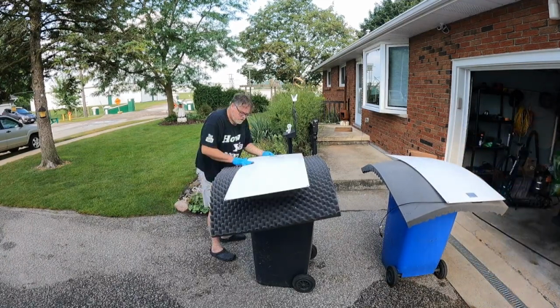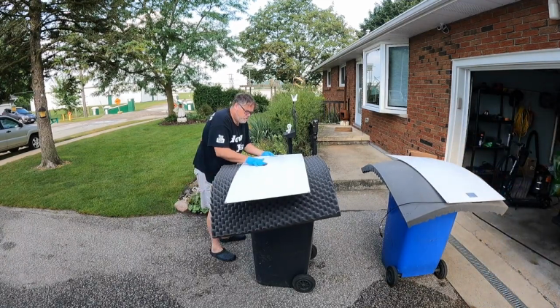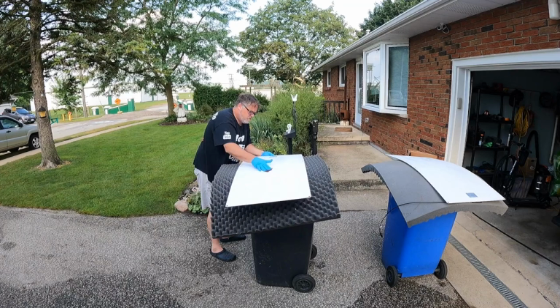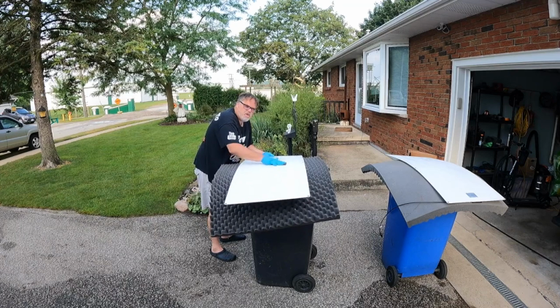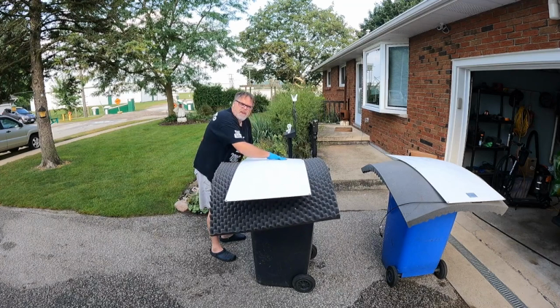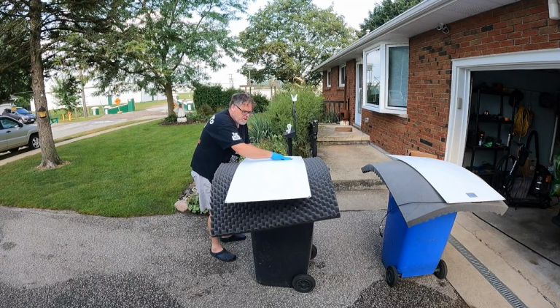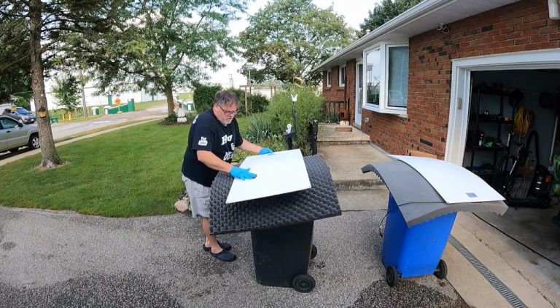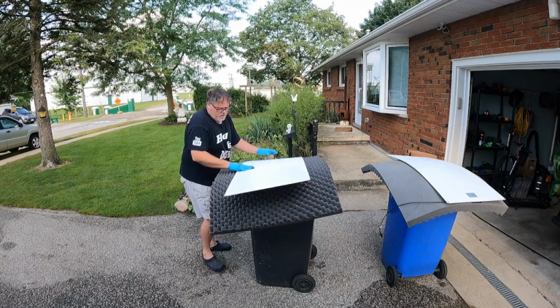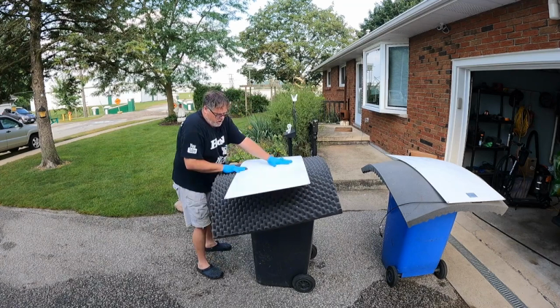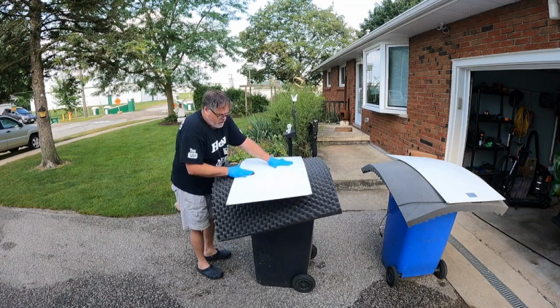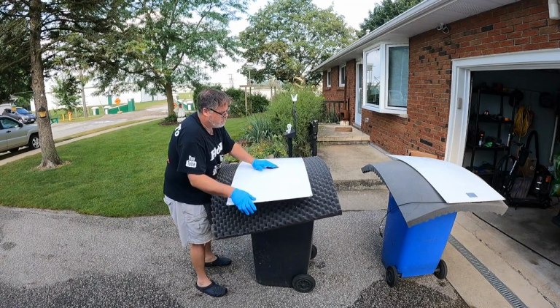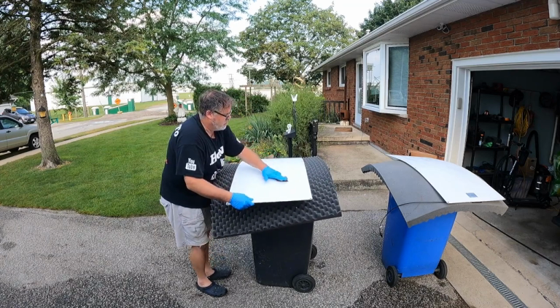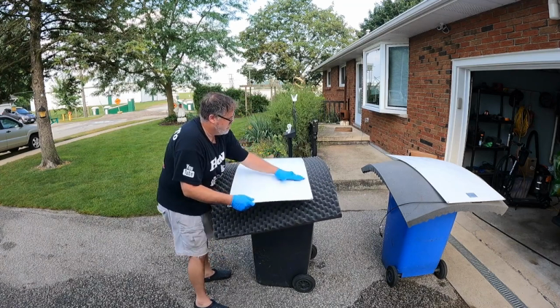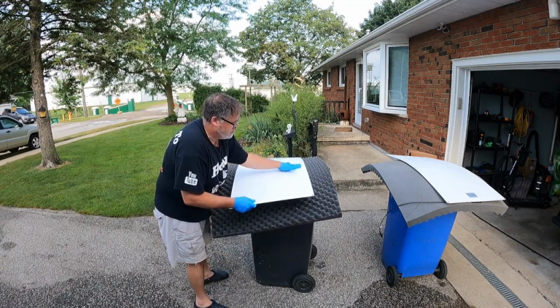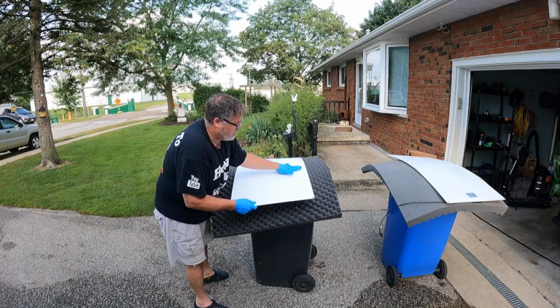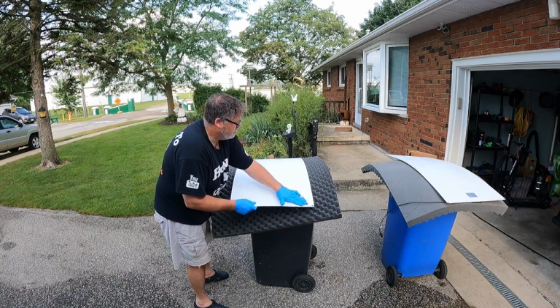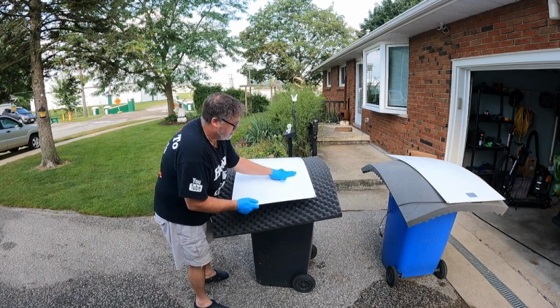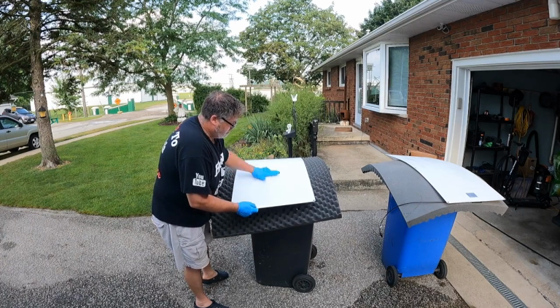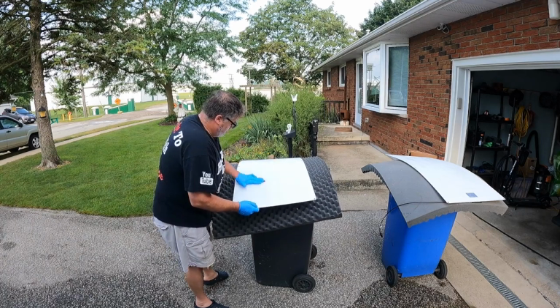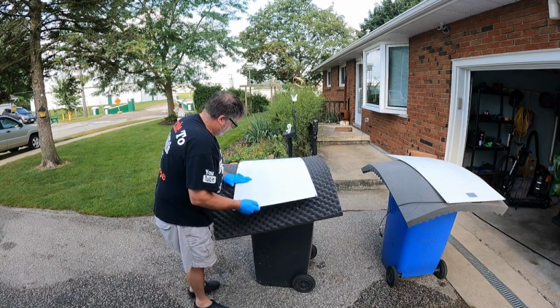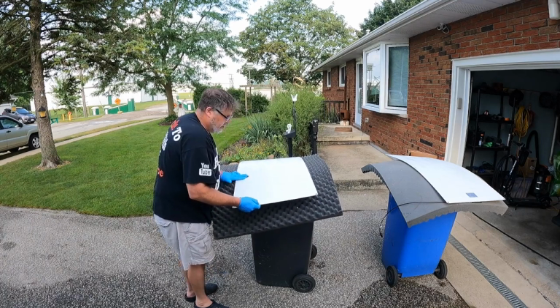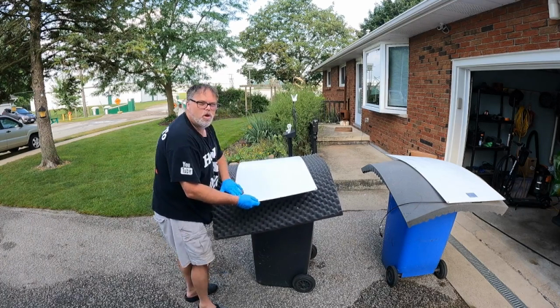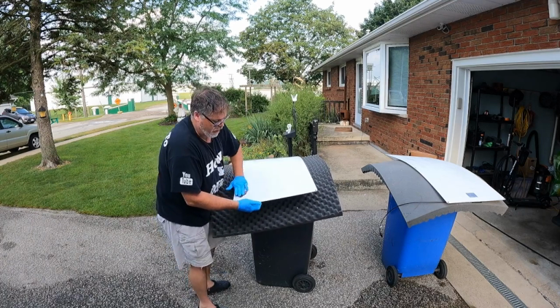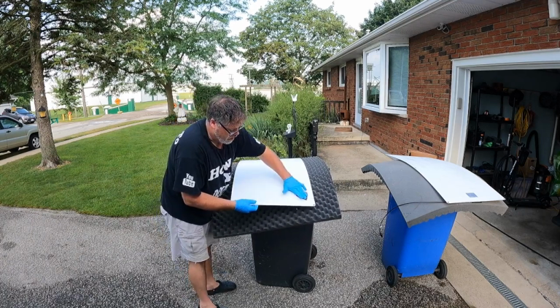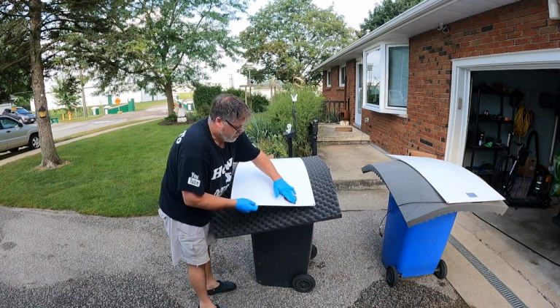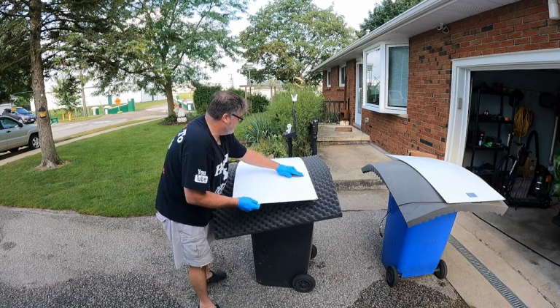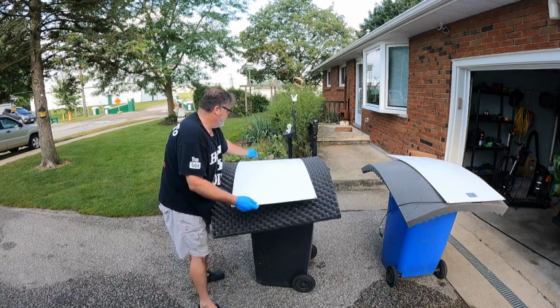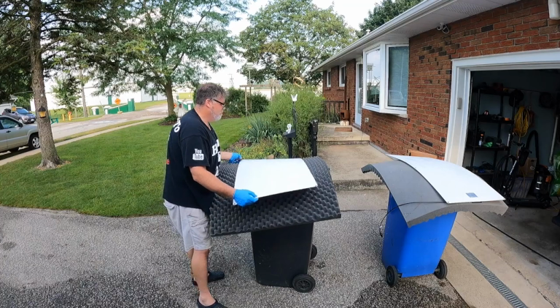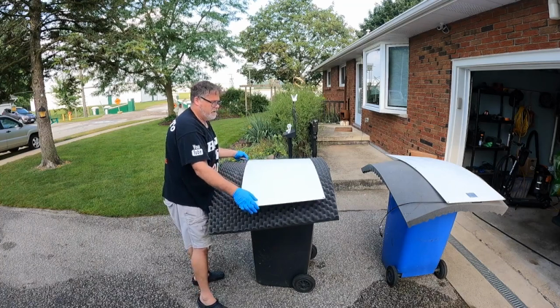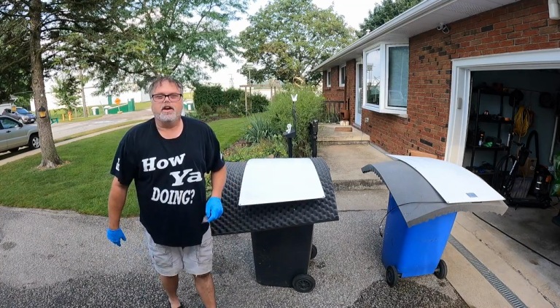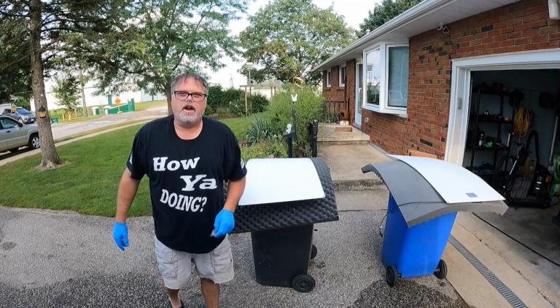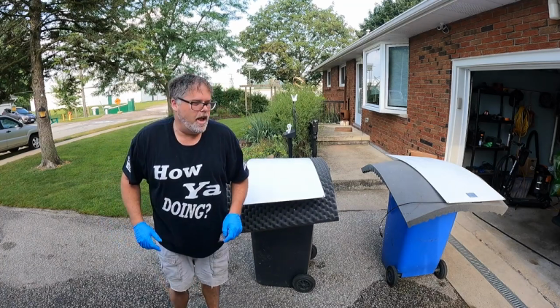Just so you know, these are 100-watt panels, so I'm putting 200 watts of panels on the trailer. These are the flexi ones — they're from Amazon. I'll put the link below for you. They're not the top of the line, but they're going to work.